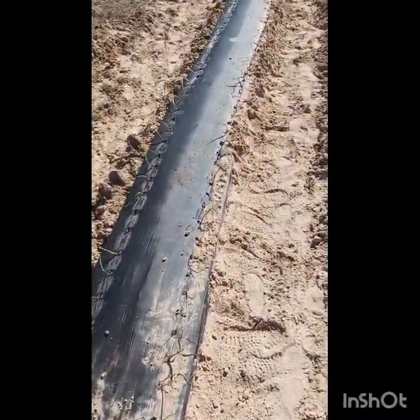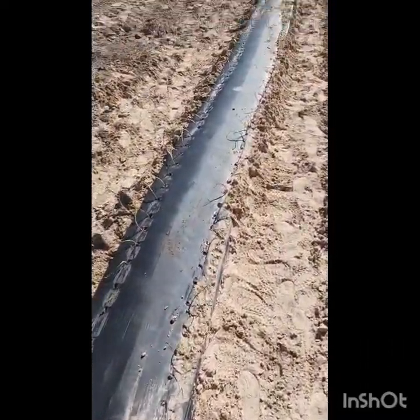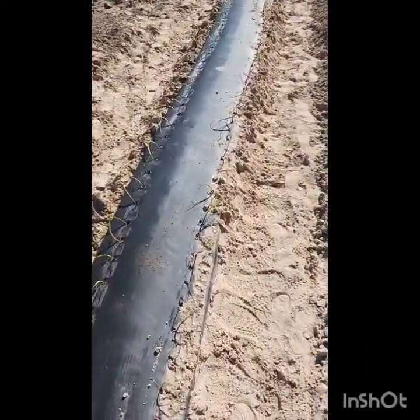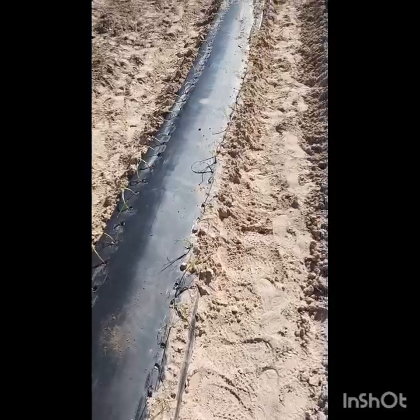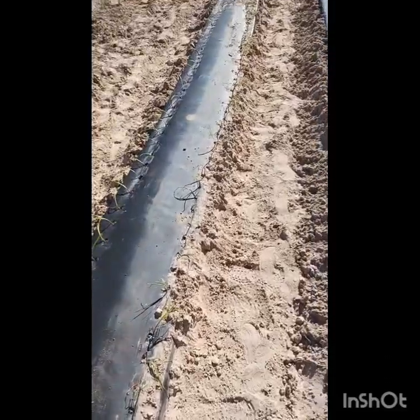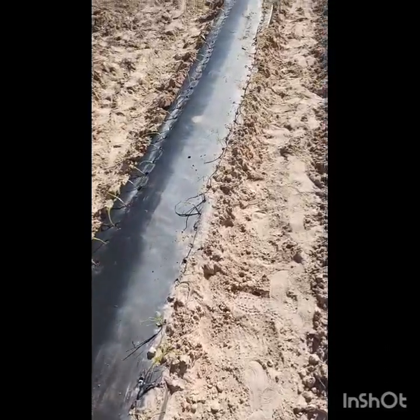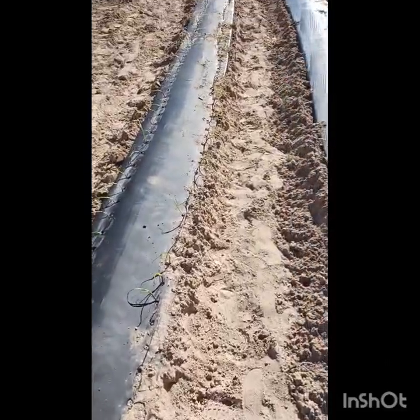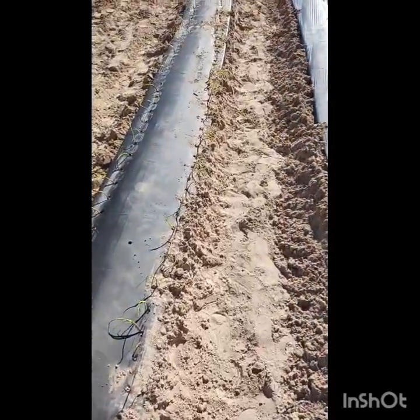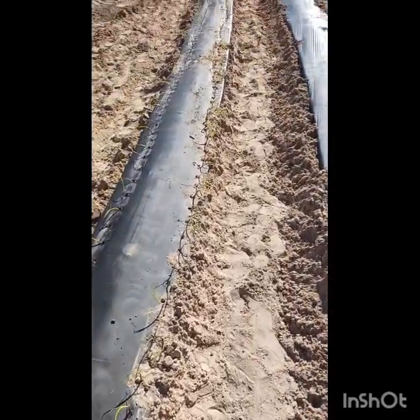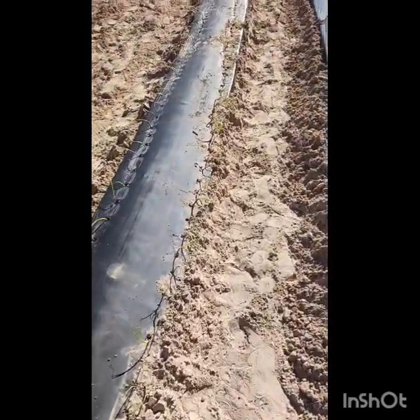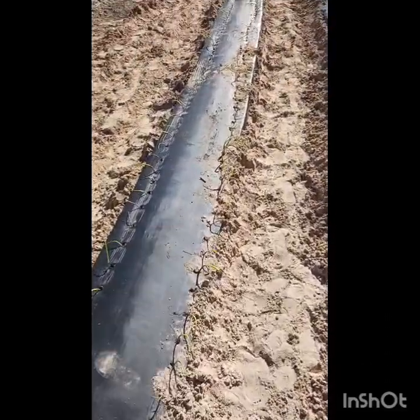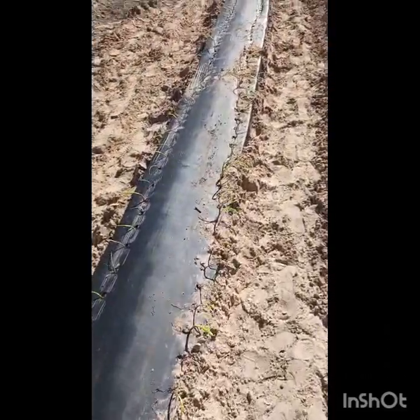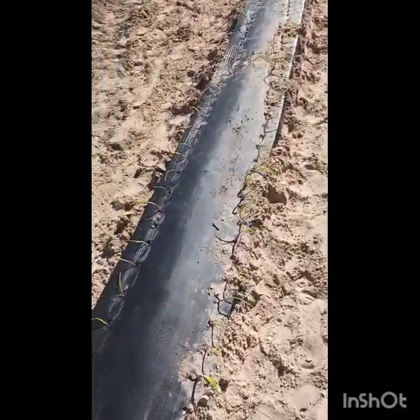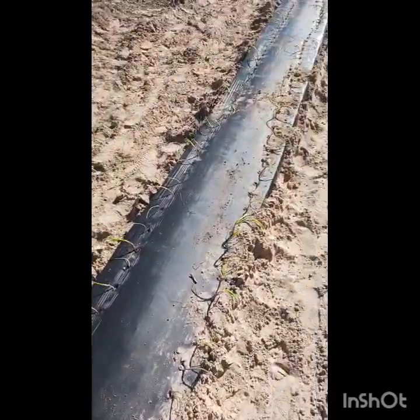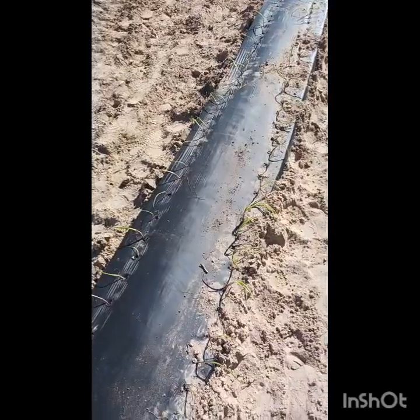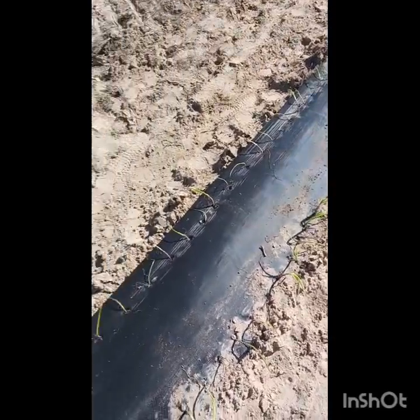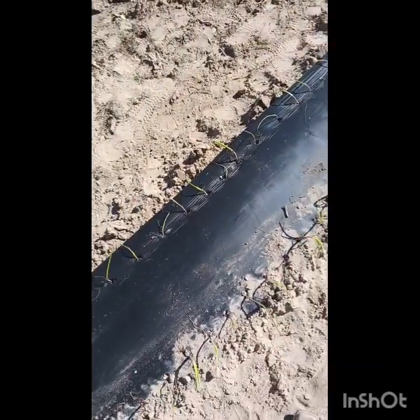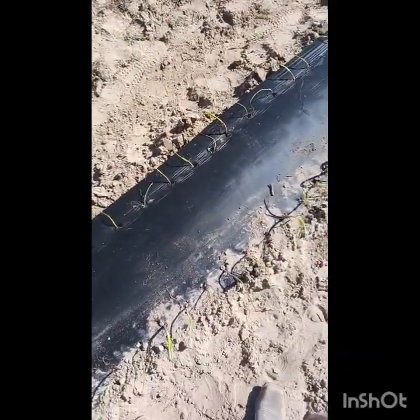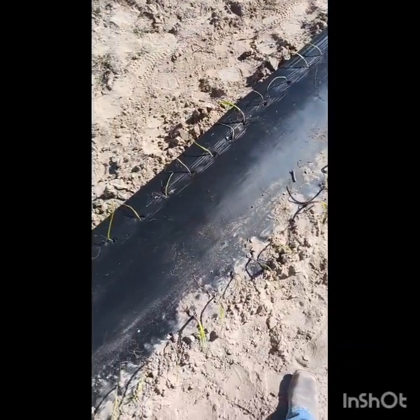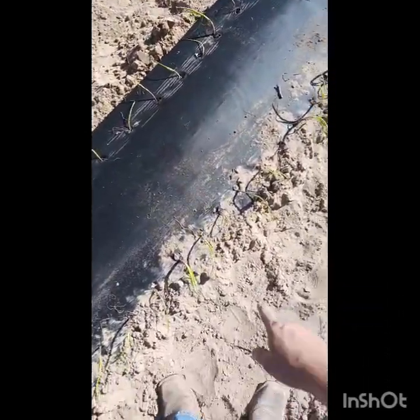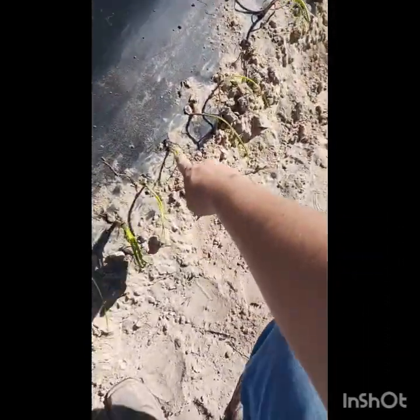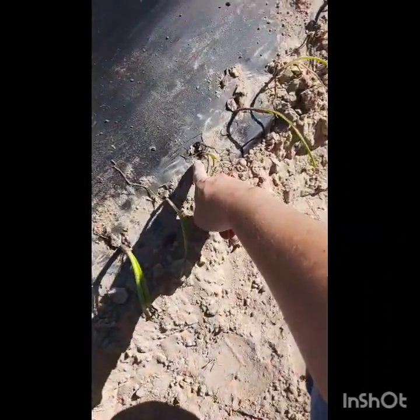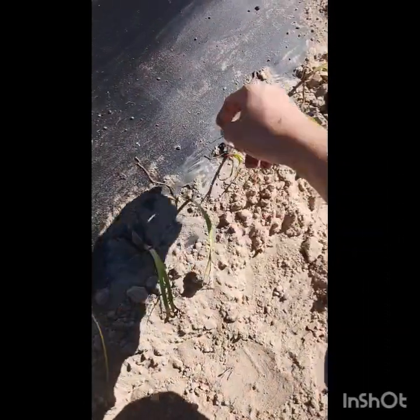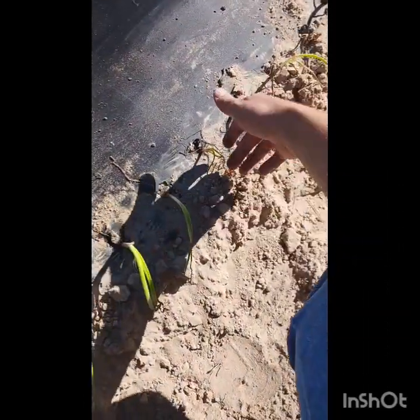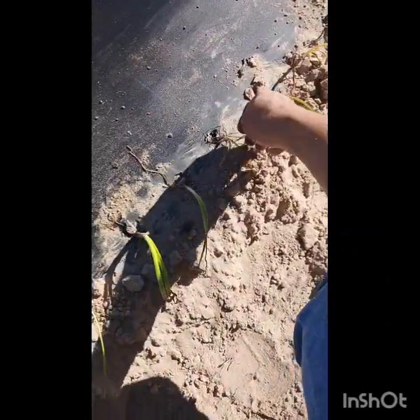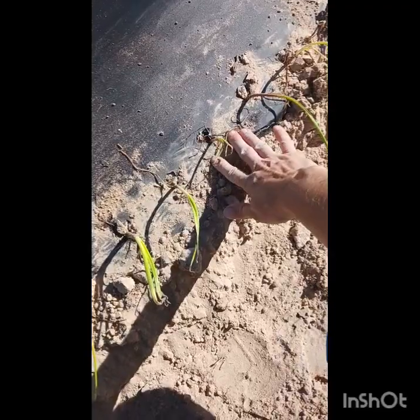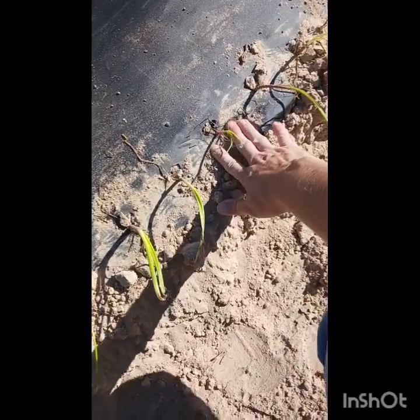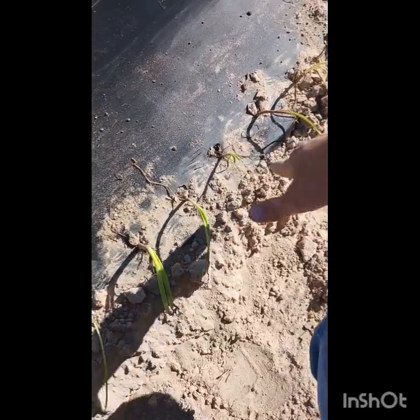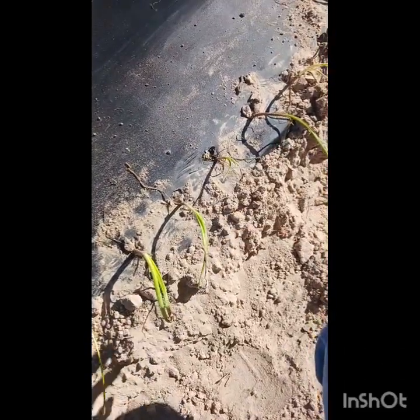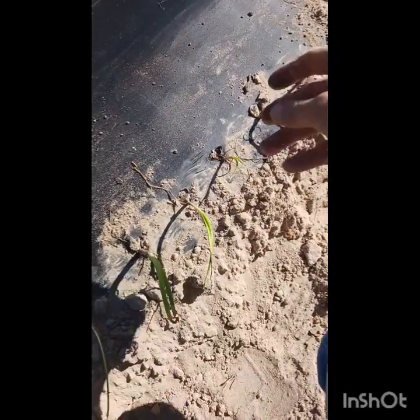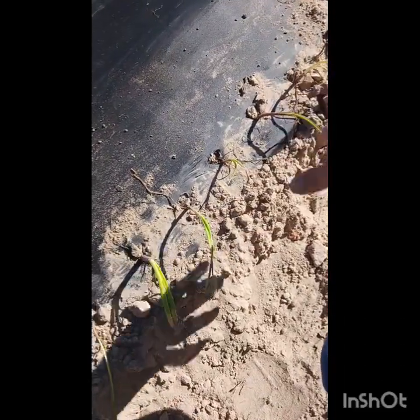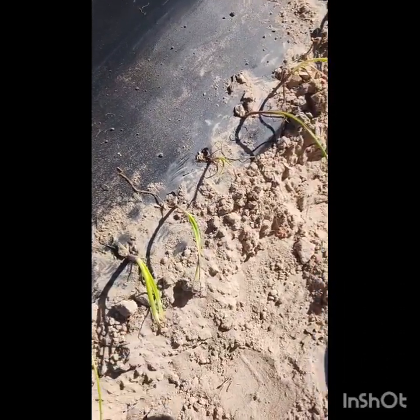We don't have equipment to automate this process — it's just labor intensive. What we settled on was some sticks that we're using to poke holes. Then we come in, put the onion in, and just mash the dirt around it to close the hole.